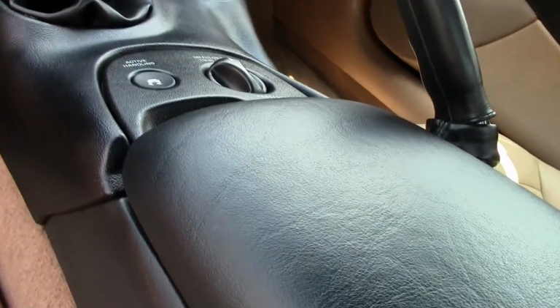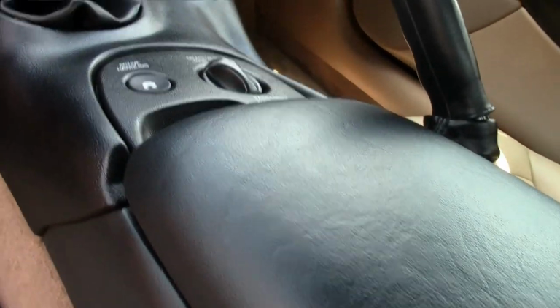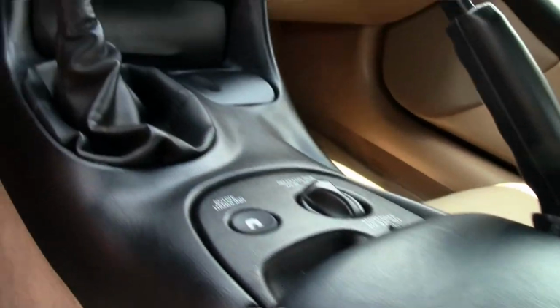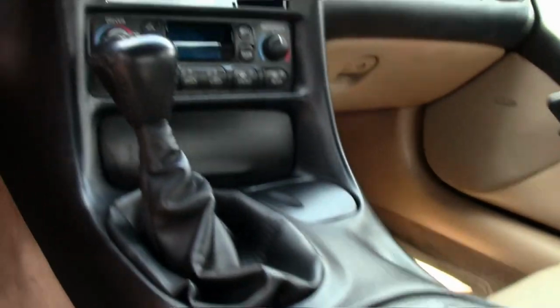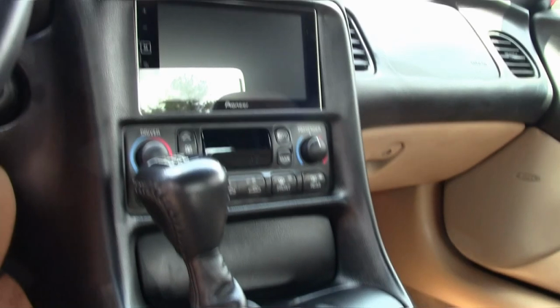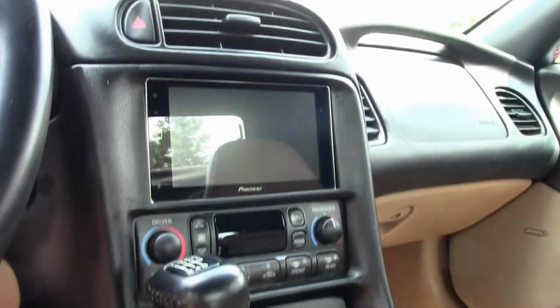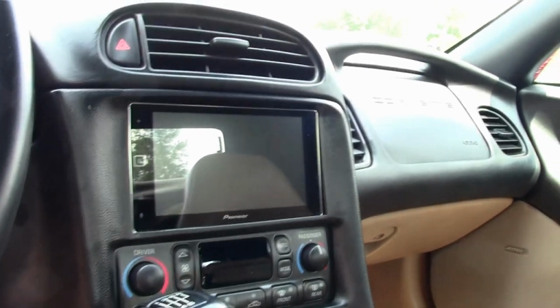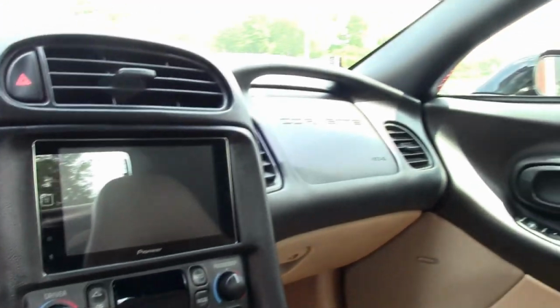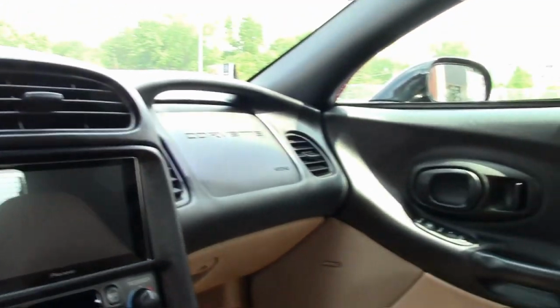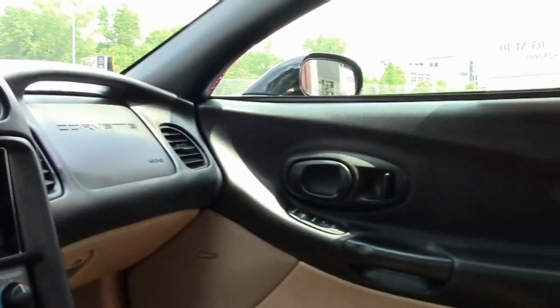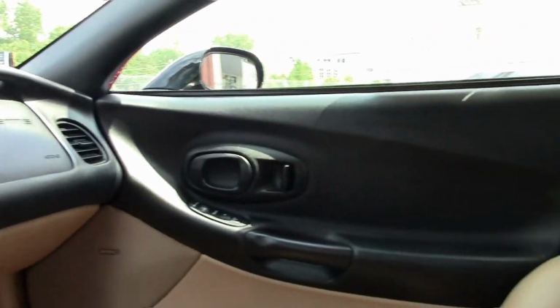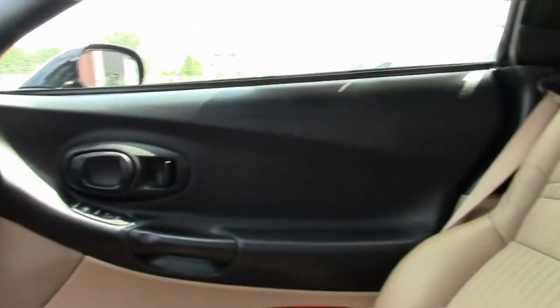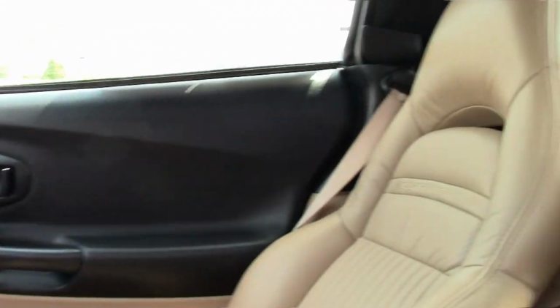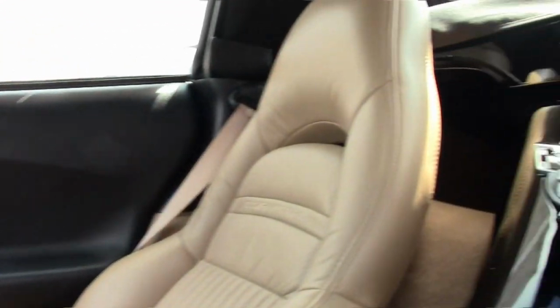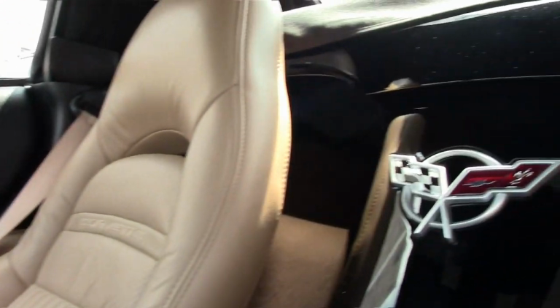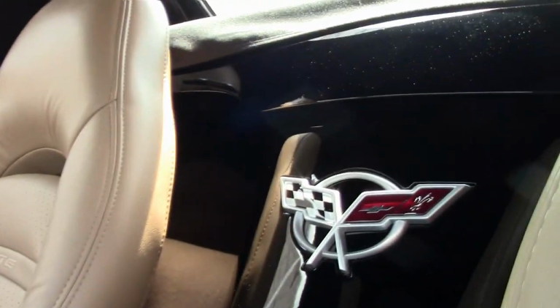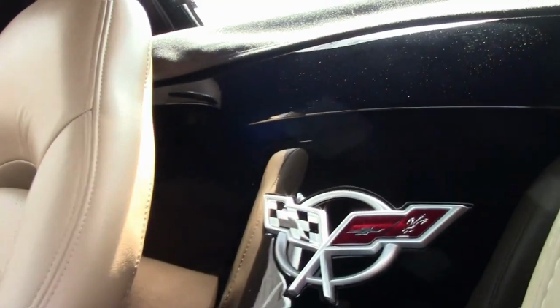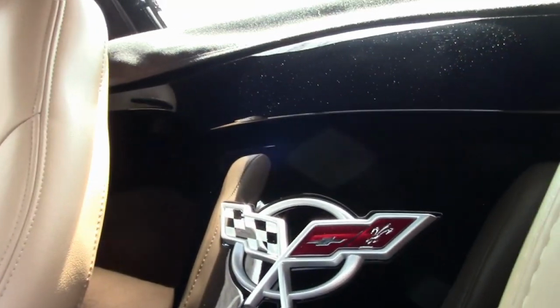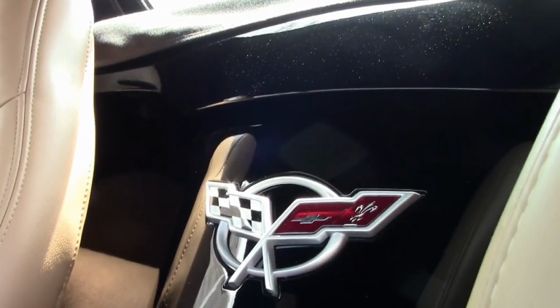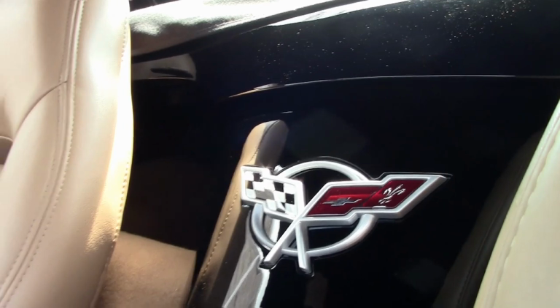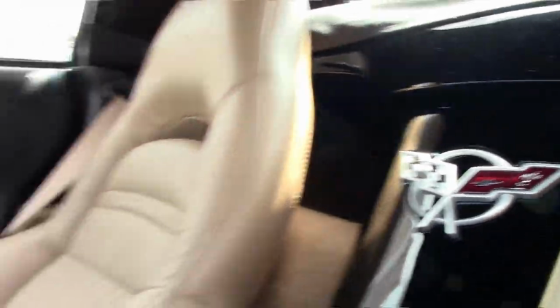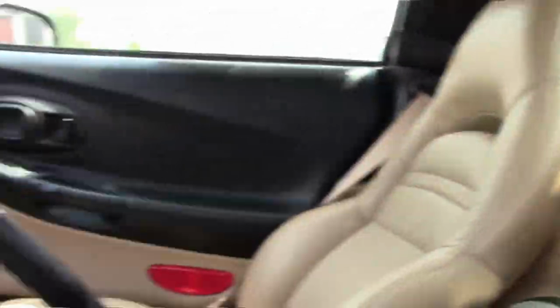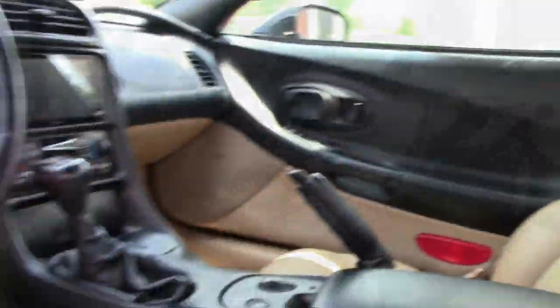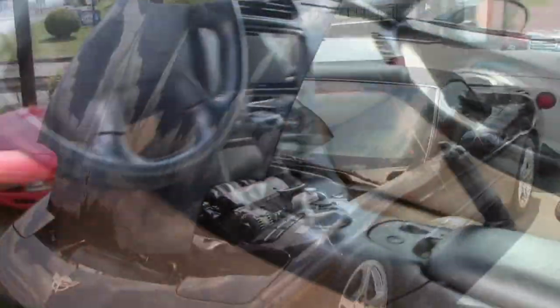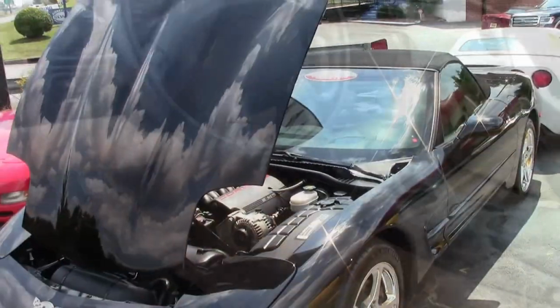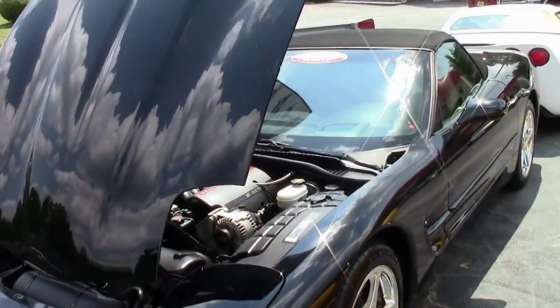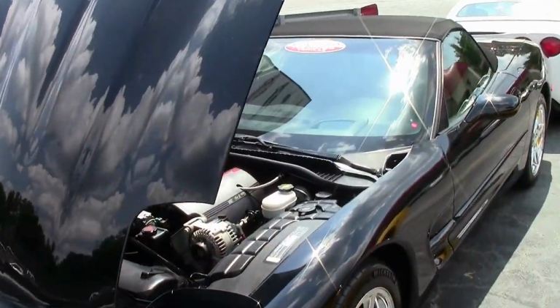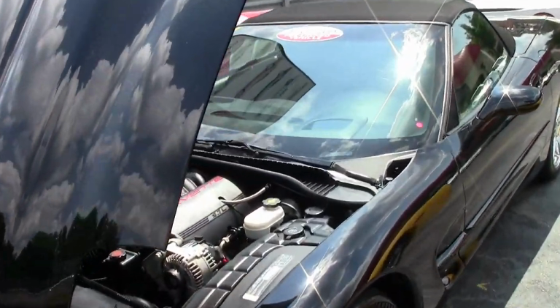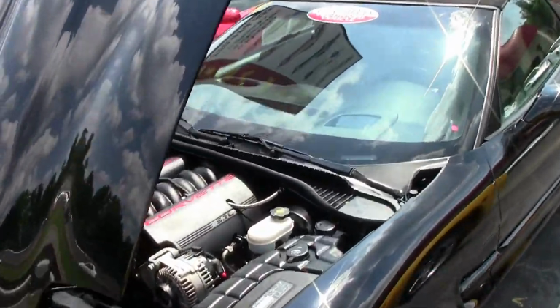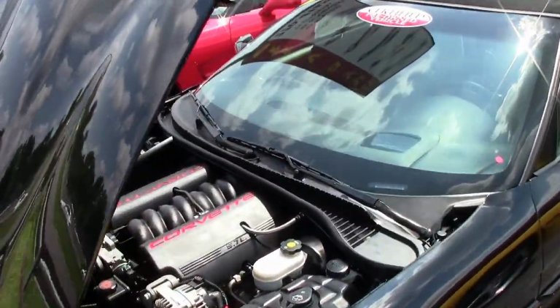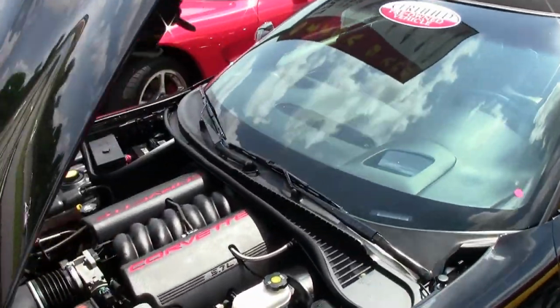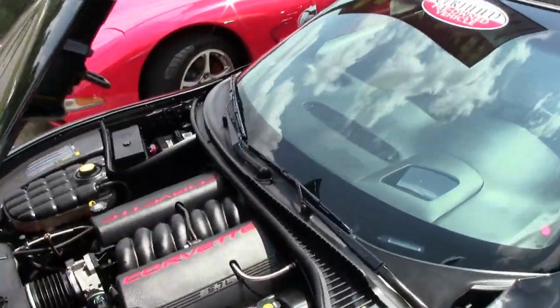You'll find this car to be everything it should be — a beautiful 2003 Corvette convertible. So give one of our sales representatives a call today. You can reach them at 770-414-5552, and they'll help you with this car.